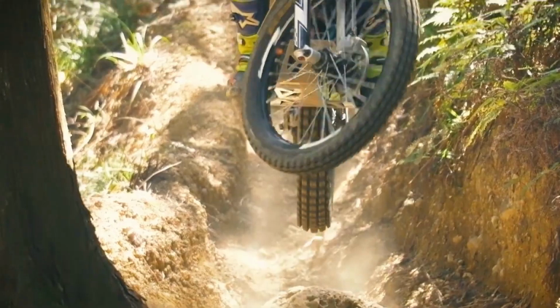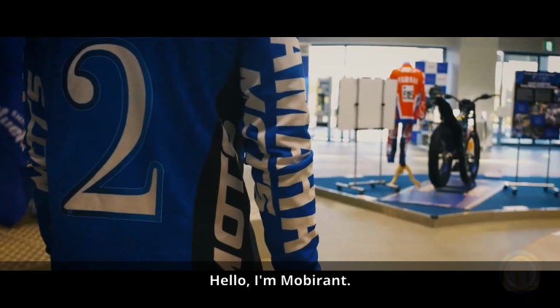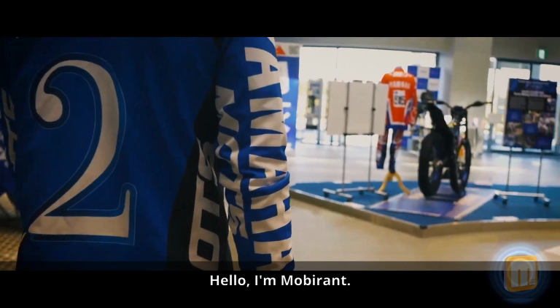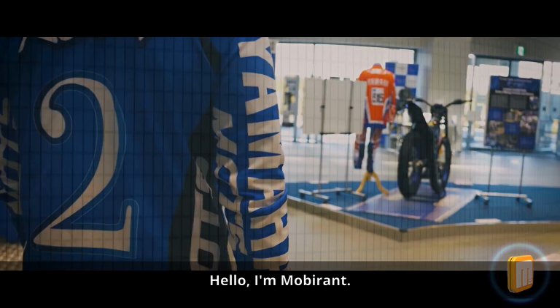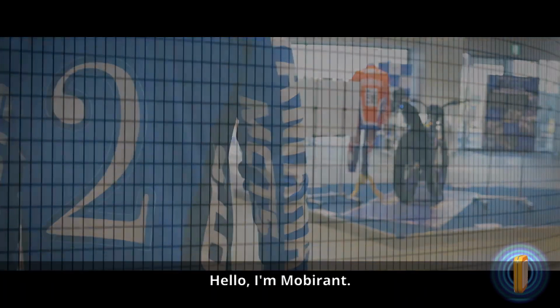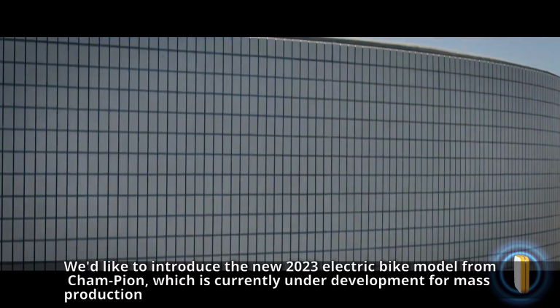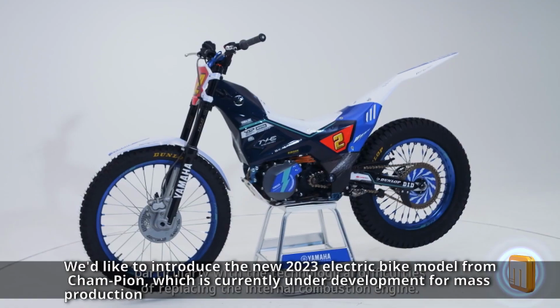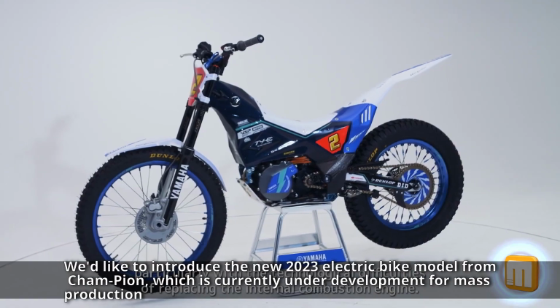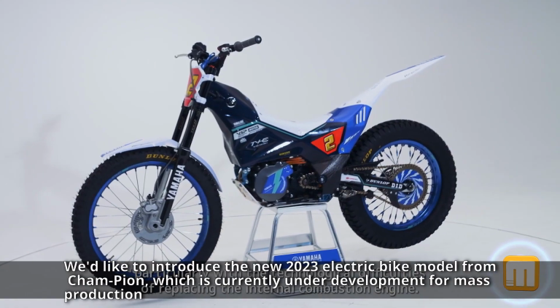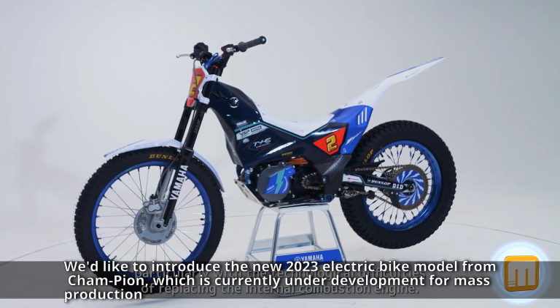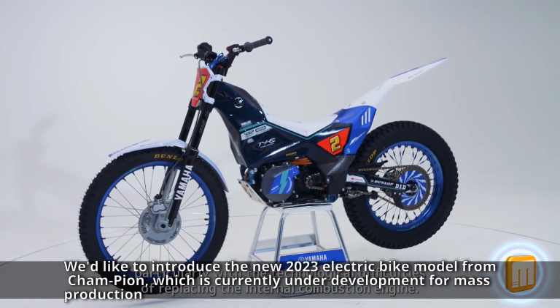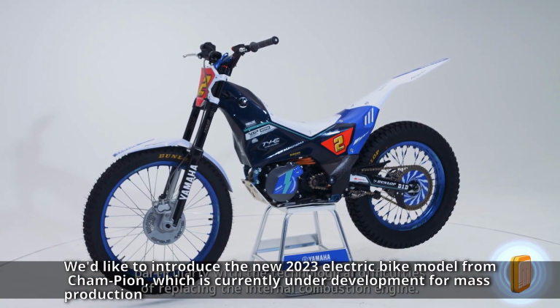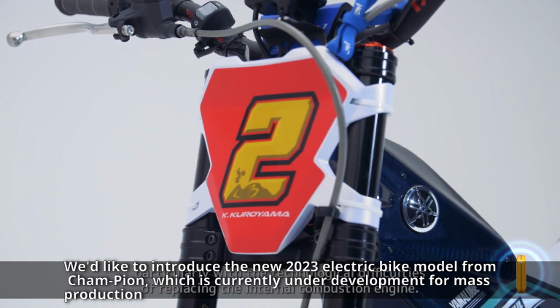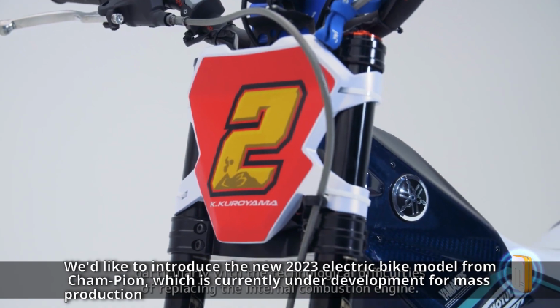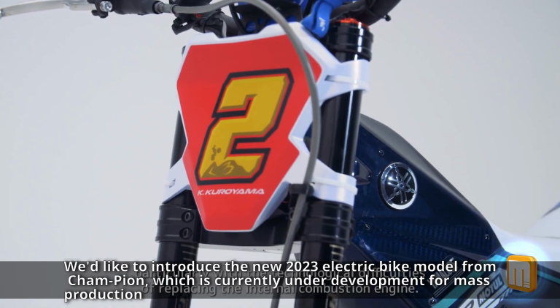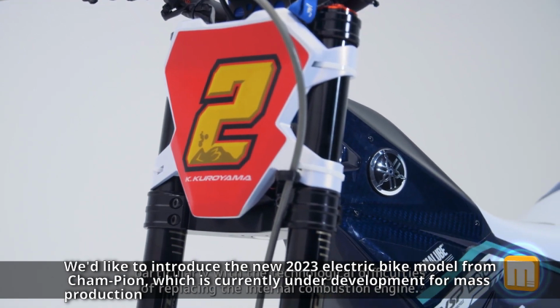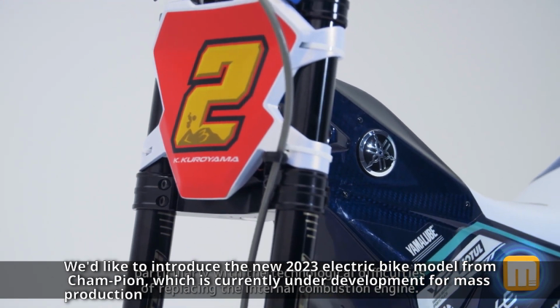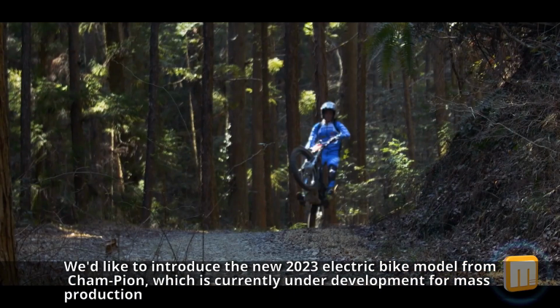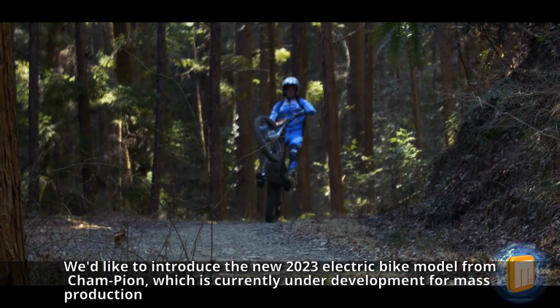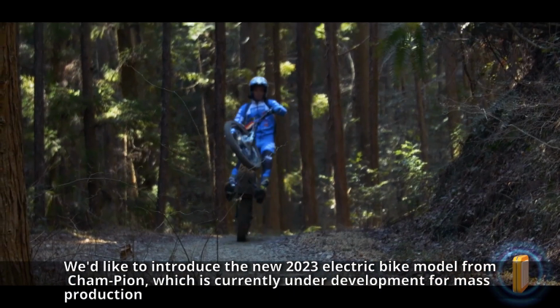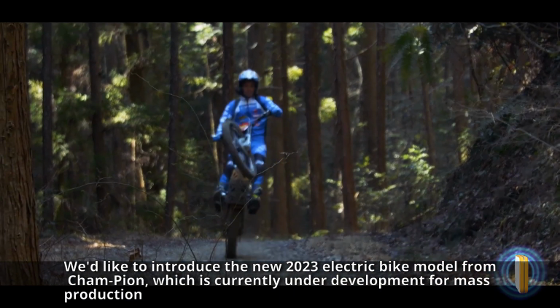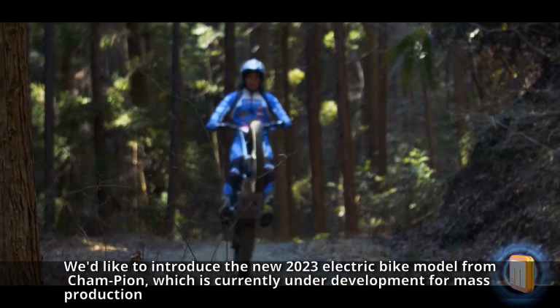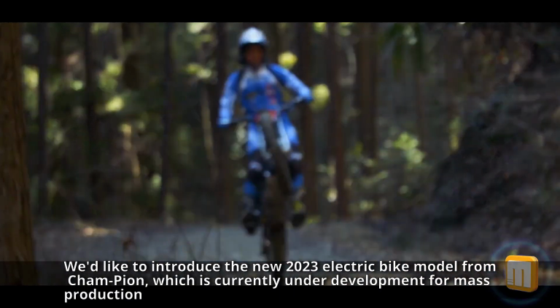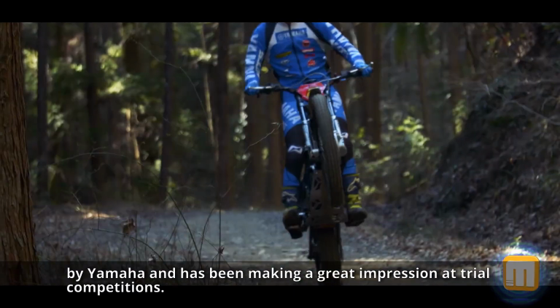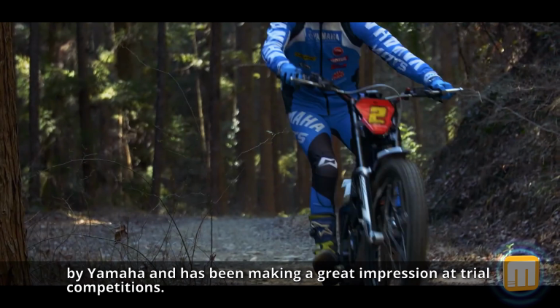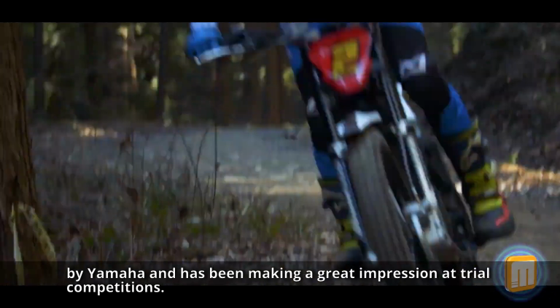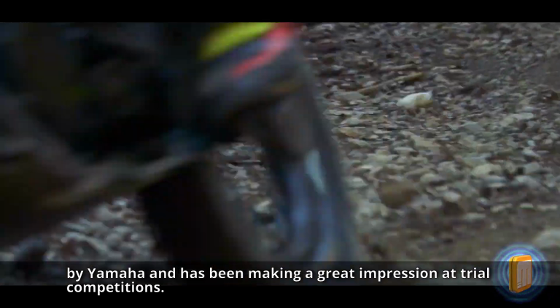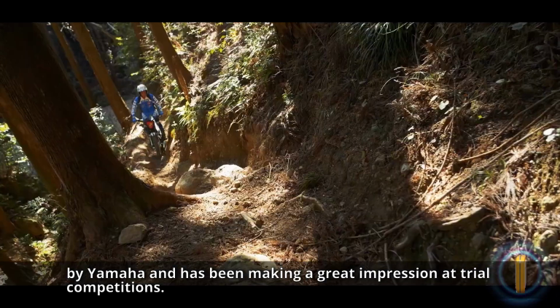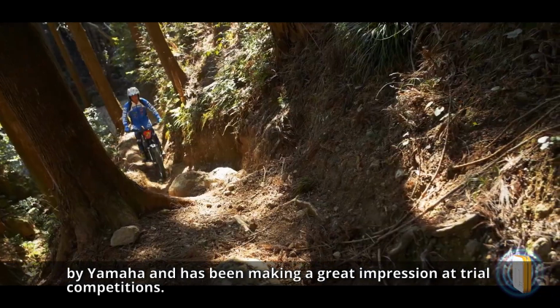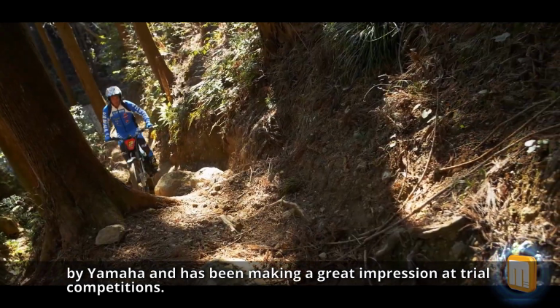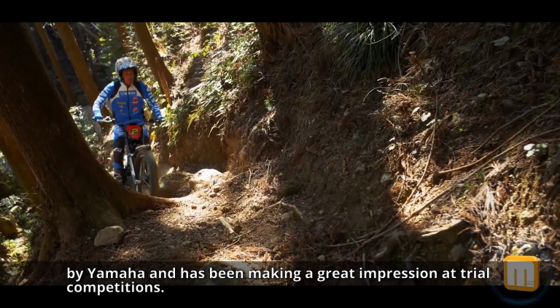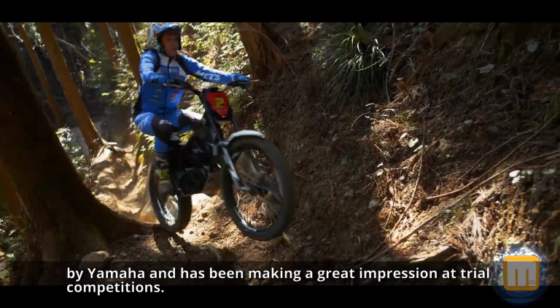Hello, I'm Mobirent. We'd like to introduce the new 2023 electric bike model from Champion, which is currently under development for mass production by Yamaha and has been making a great impression at trial competitions.